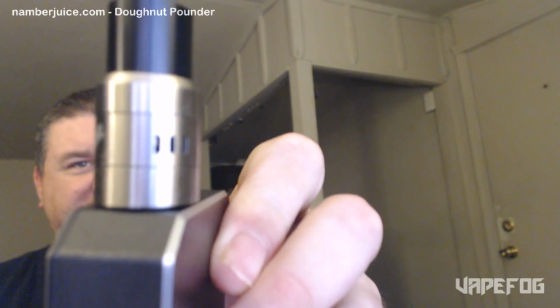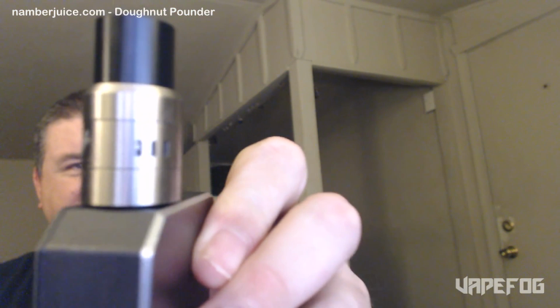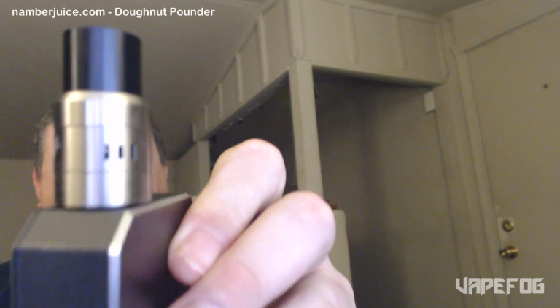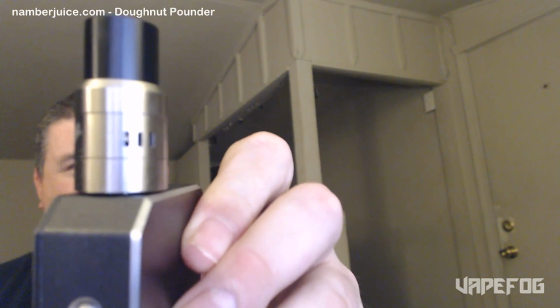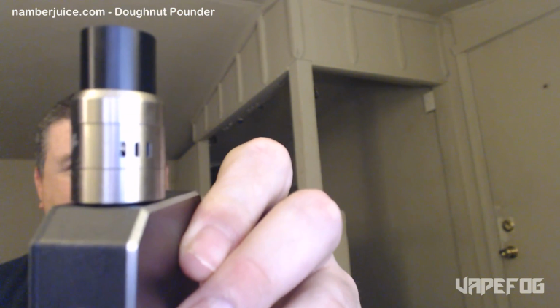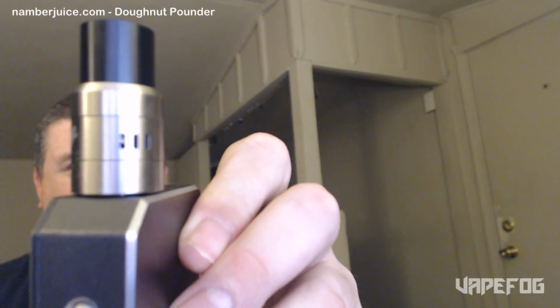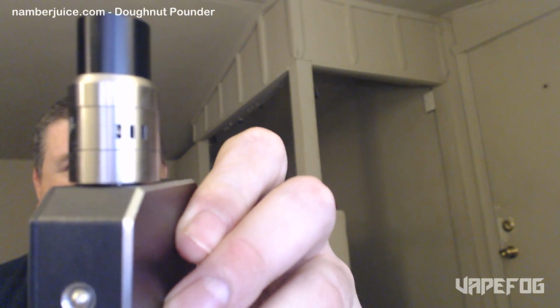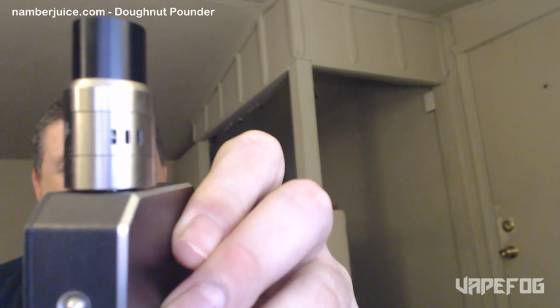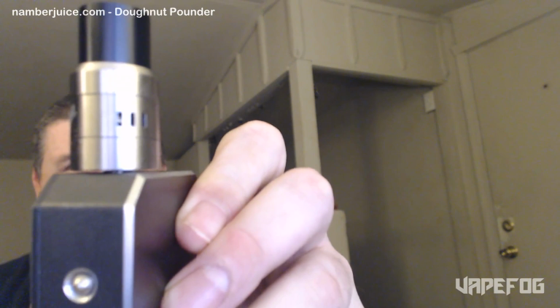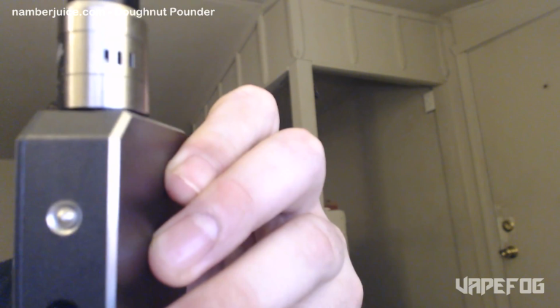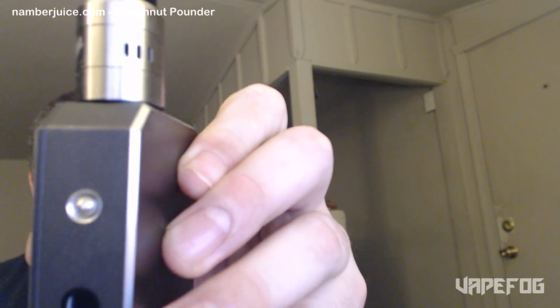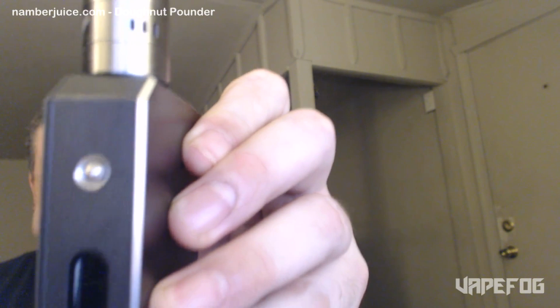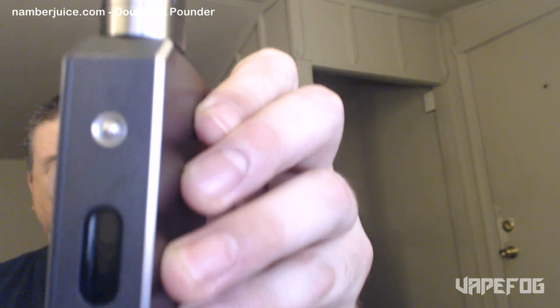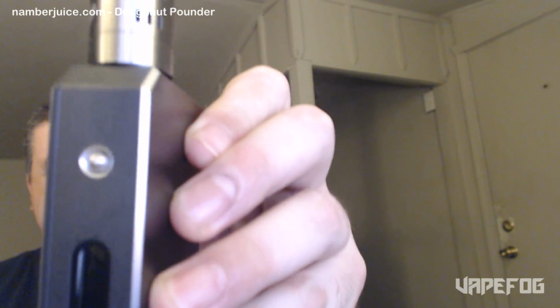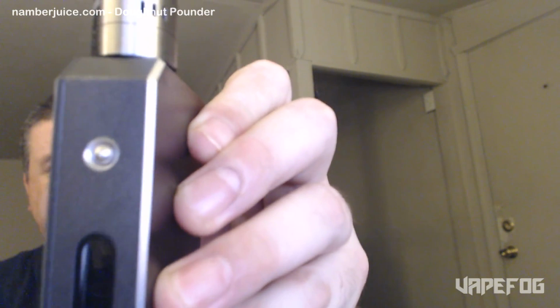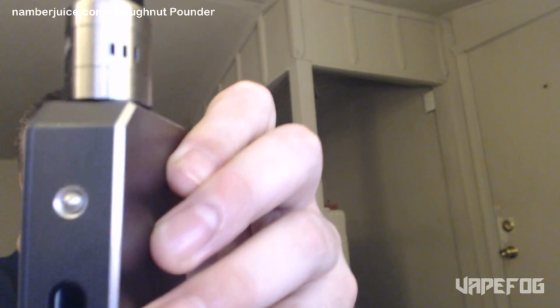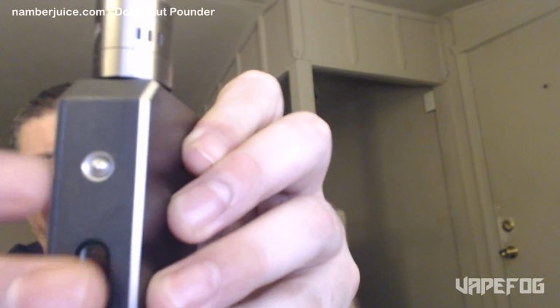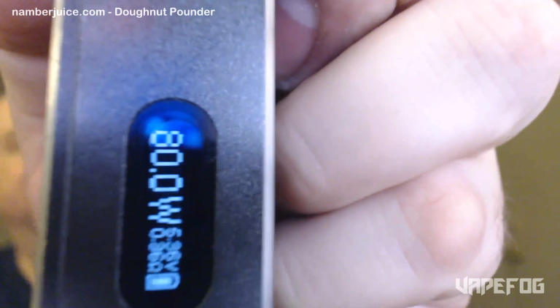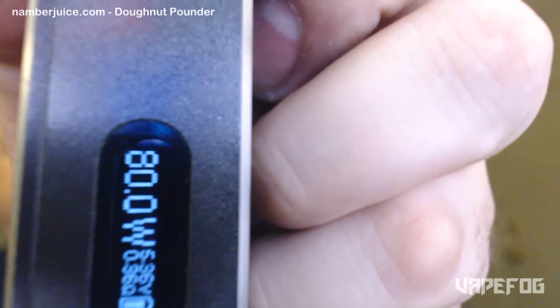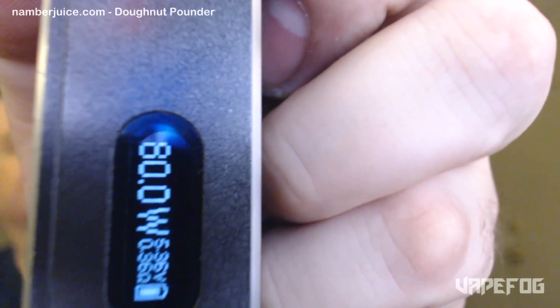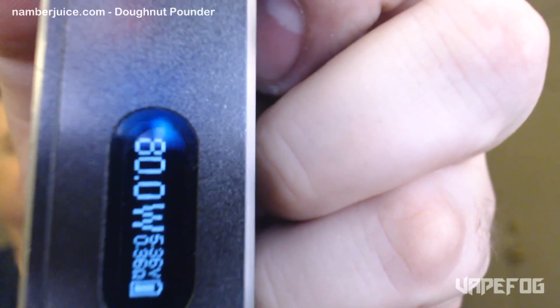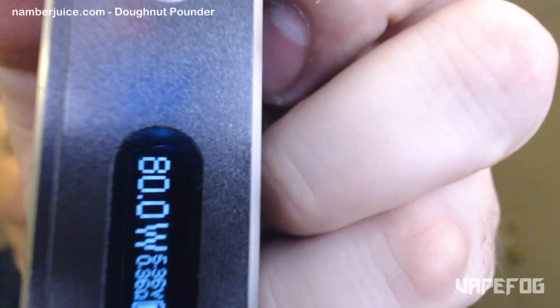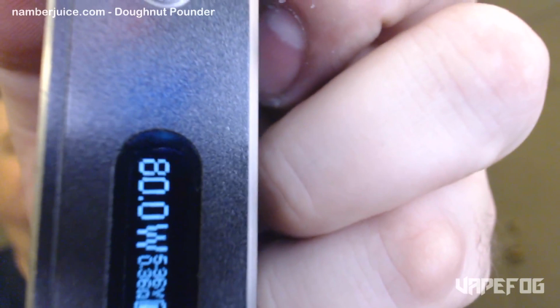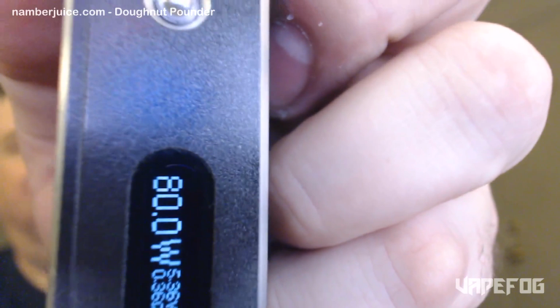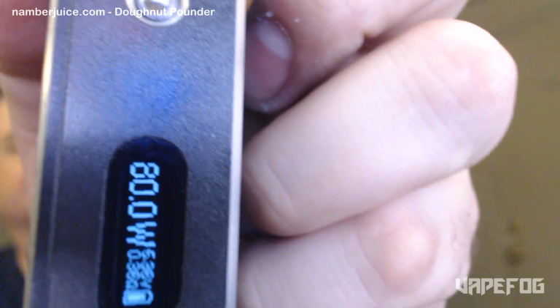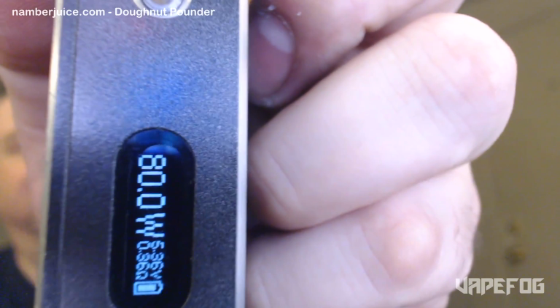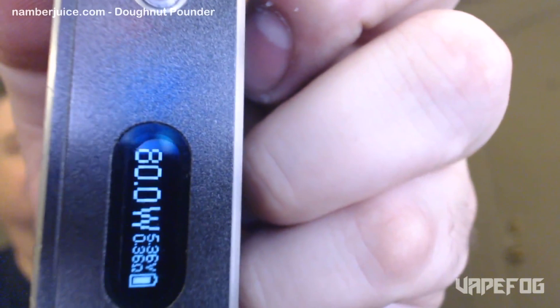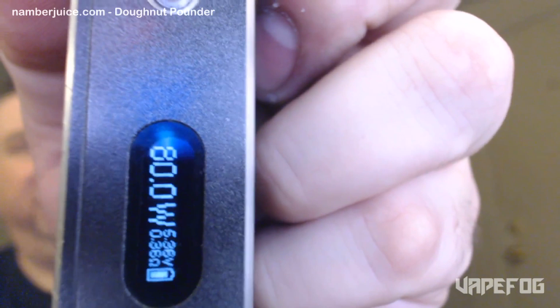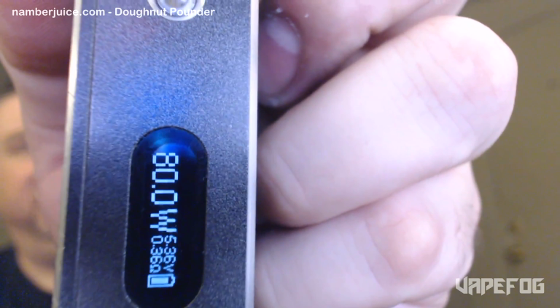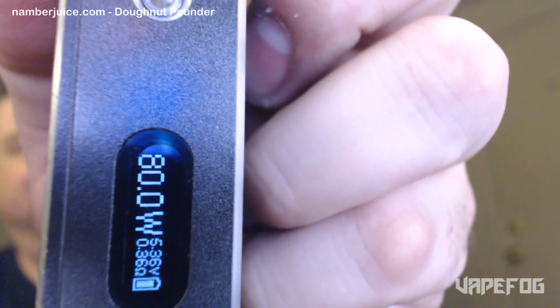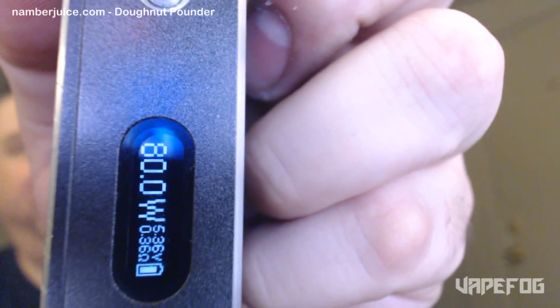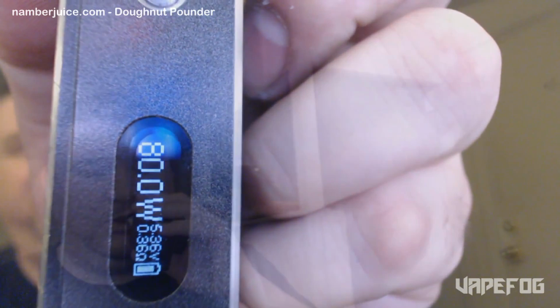As you can see, I have this on the Dark Horse RDA, and I have a single Clapton coil in here, so I'm currently vaping this at 80 watts on a 0.36 ohm build.